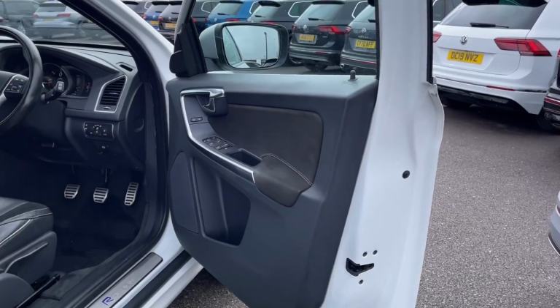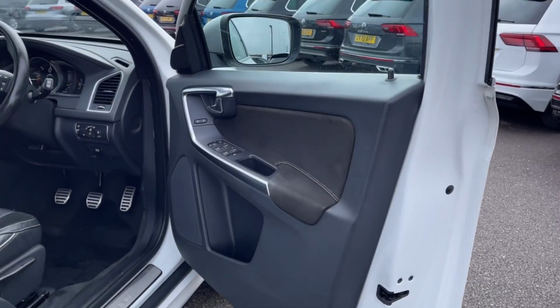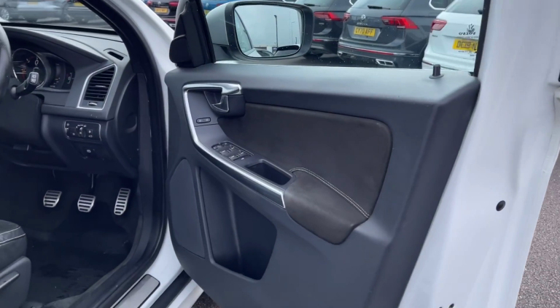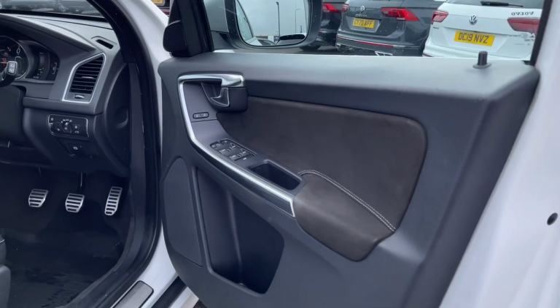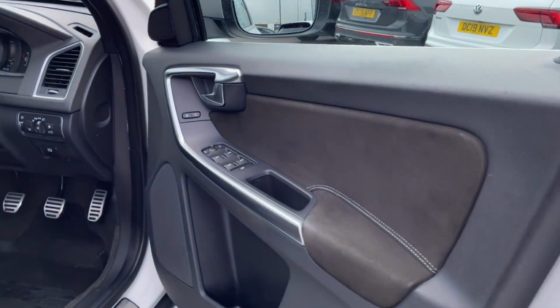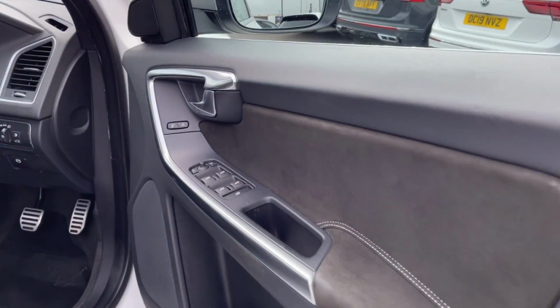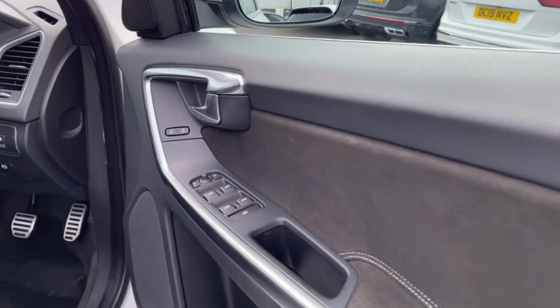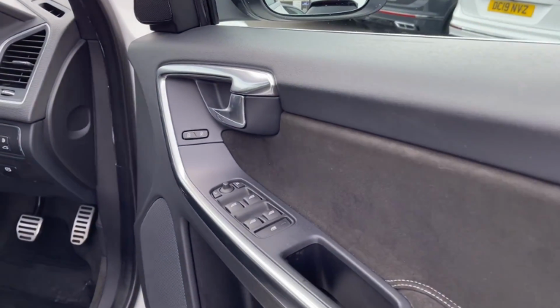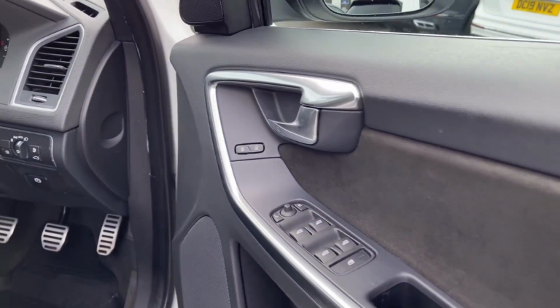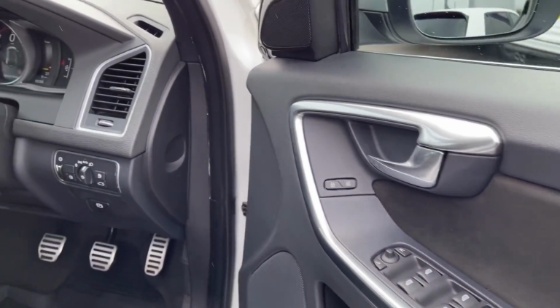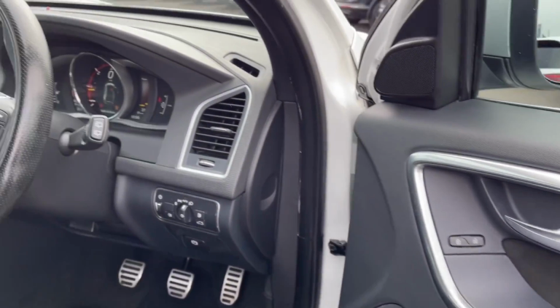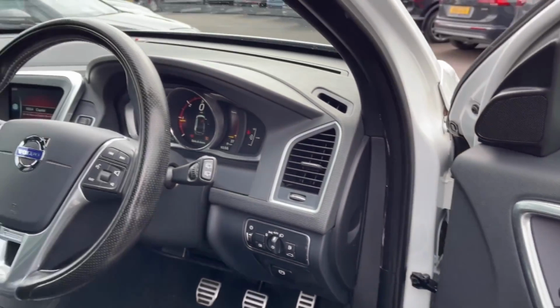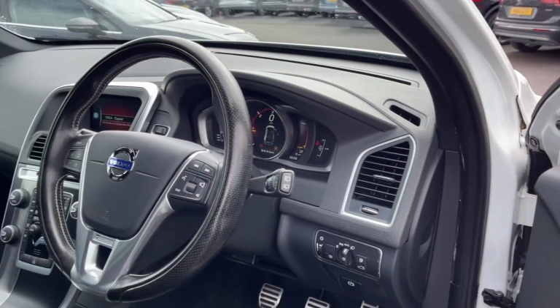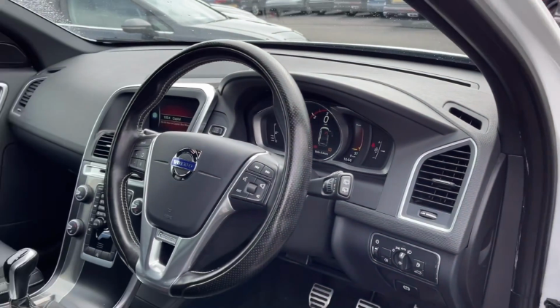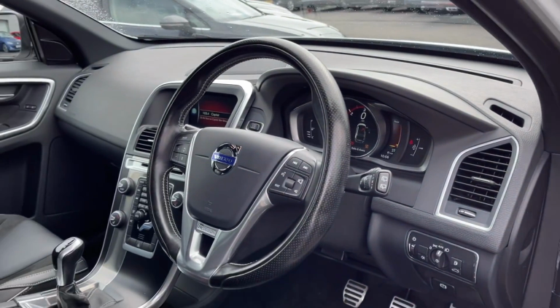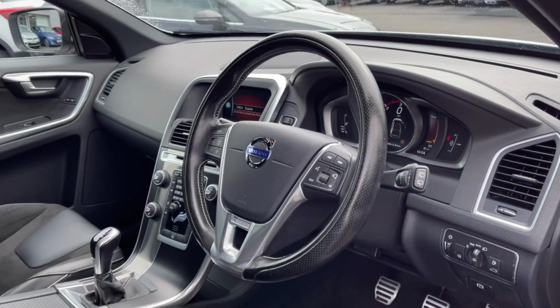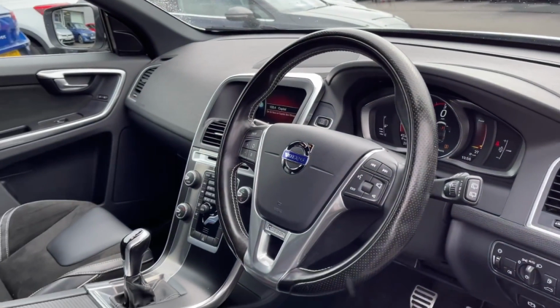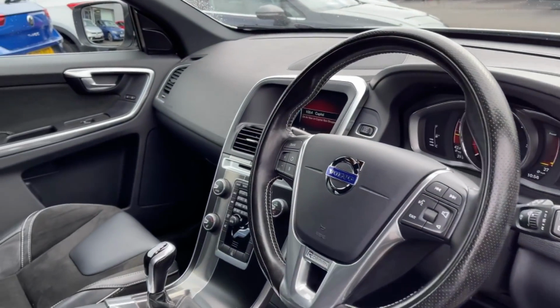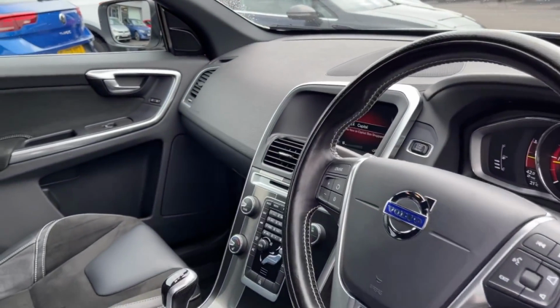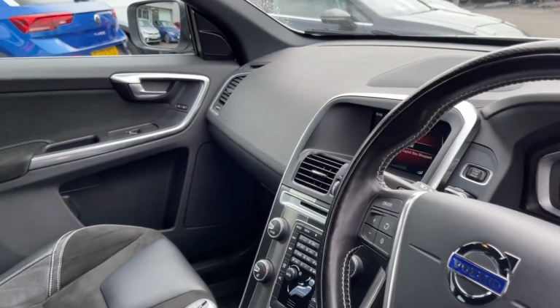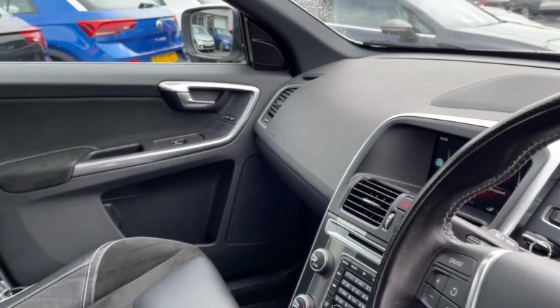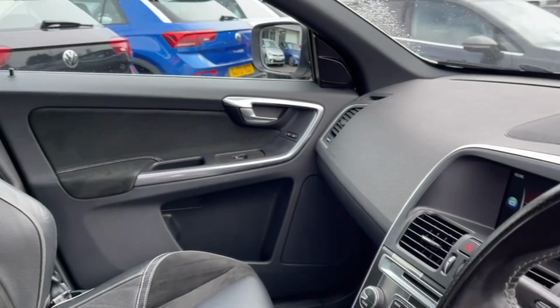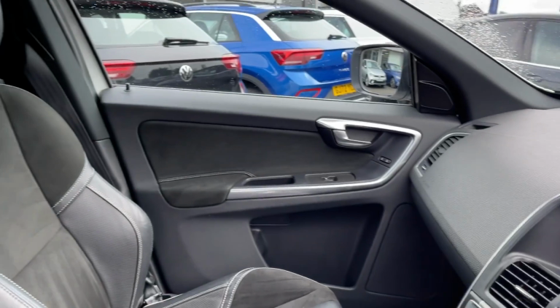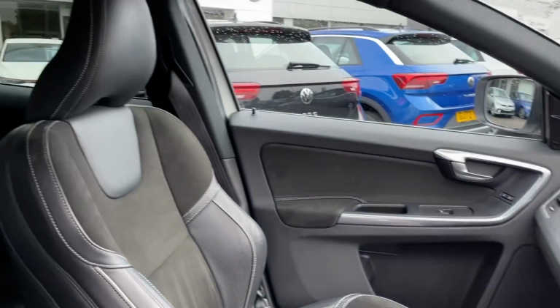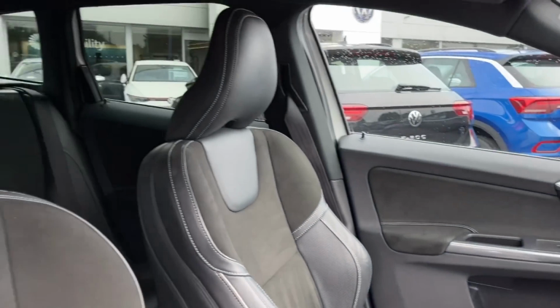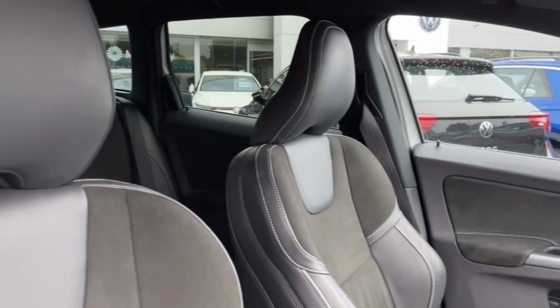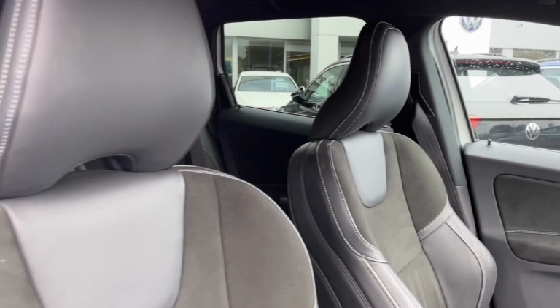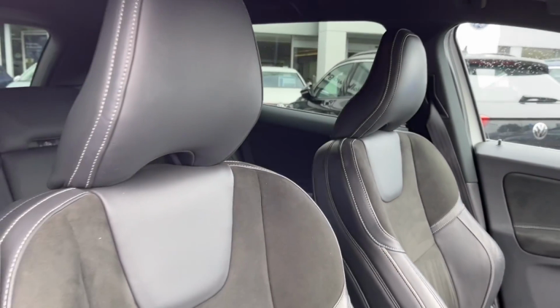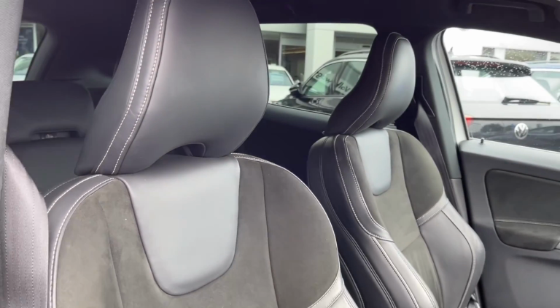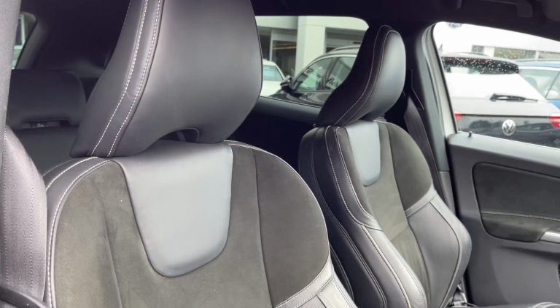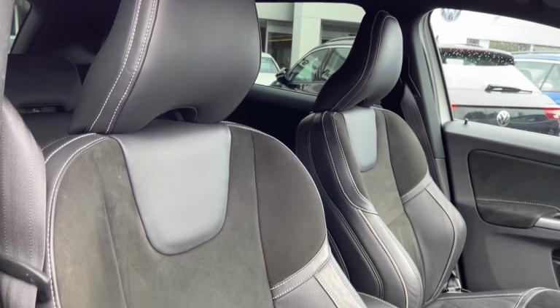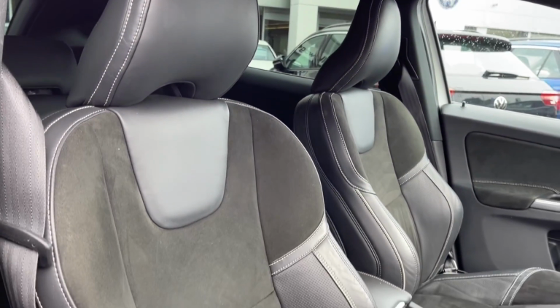Moving into your driver's interior, you've got your window controls on the door card there. You've got a three-spoke steering wheel along with brushed aluminium detailing throughout the interior and sports seating in the front.